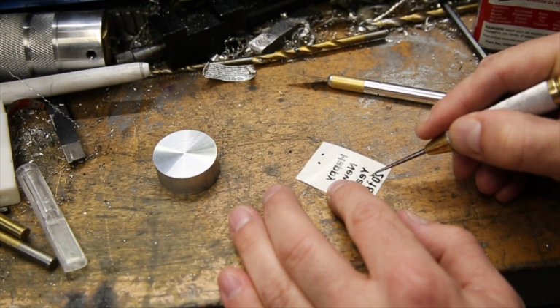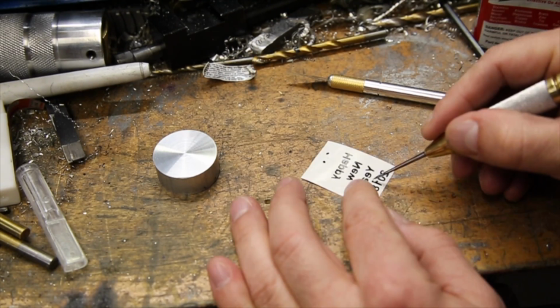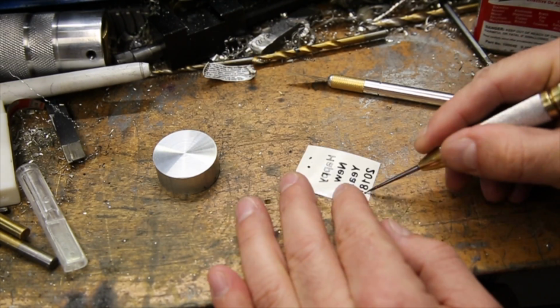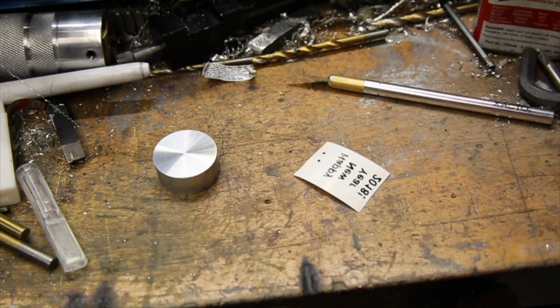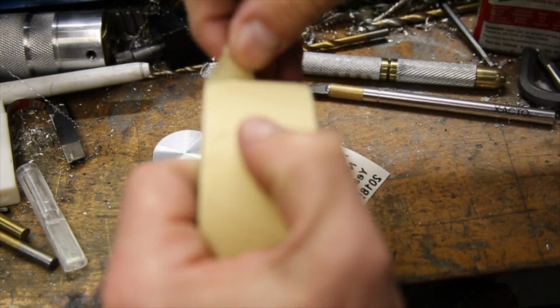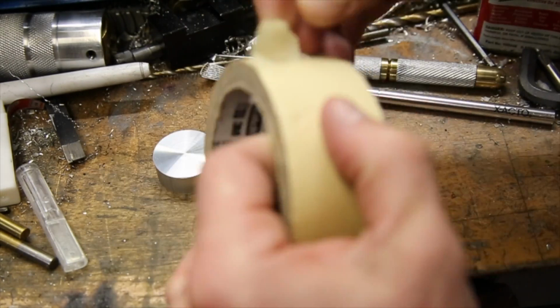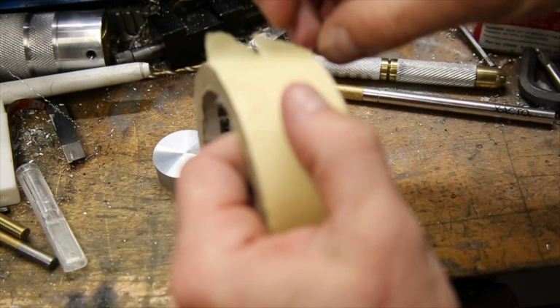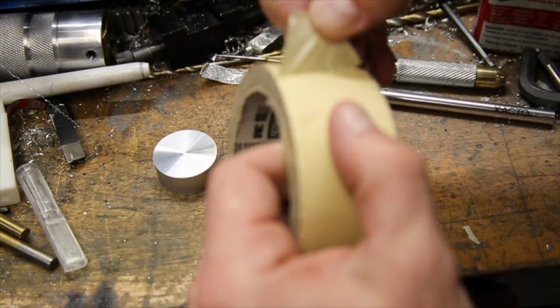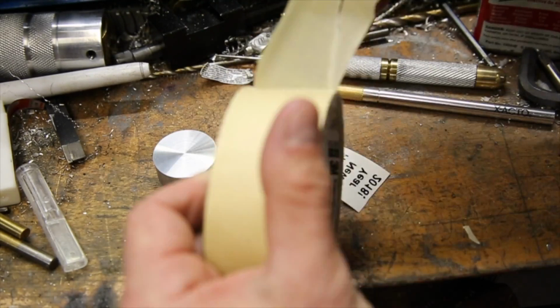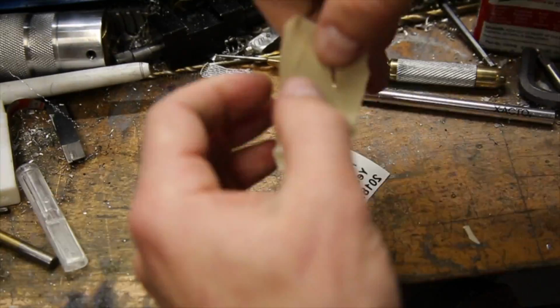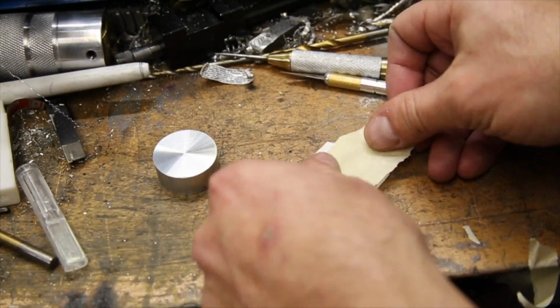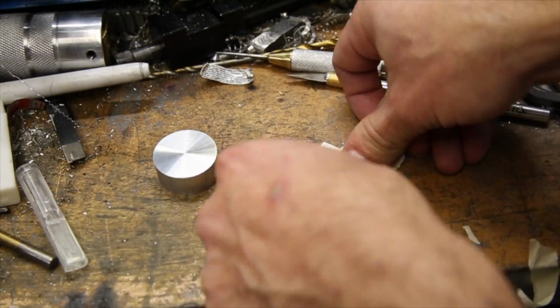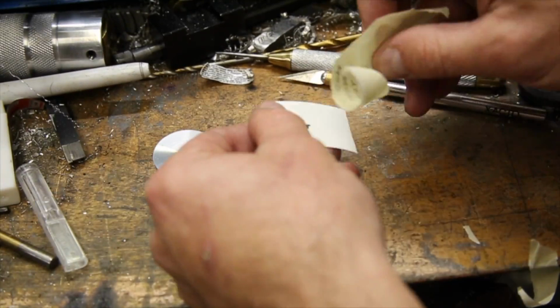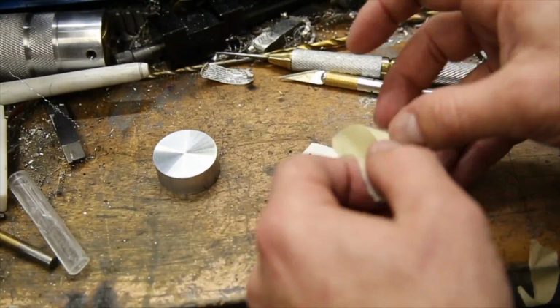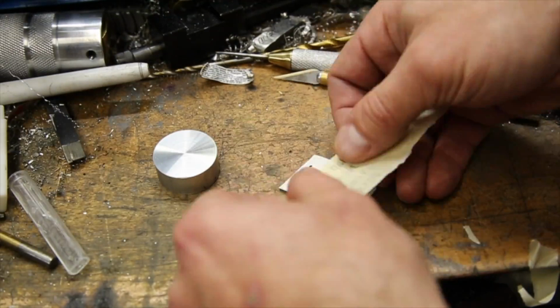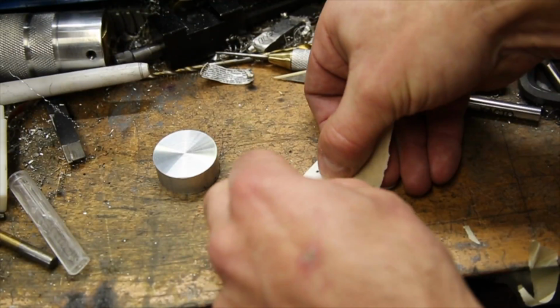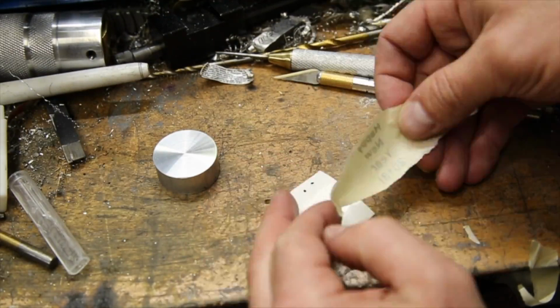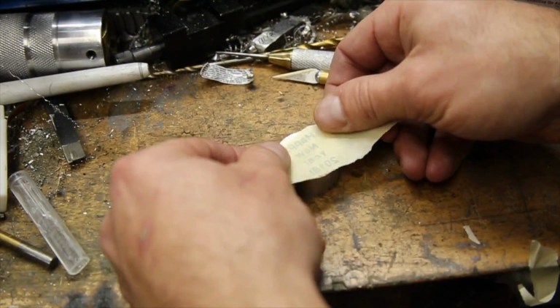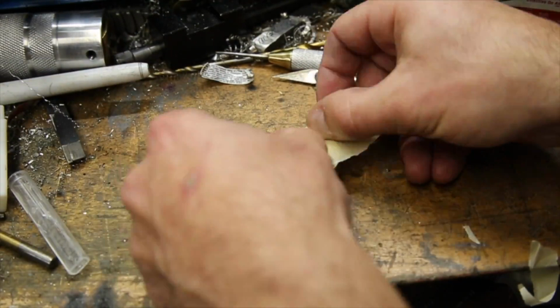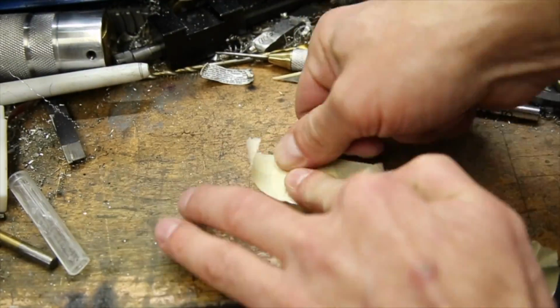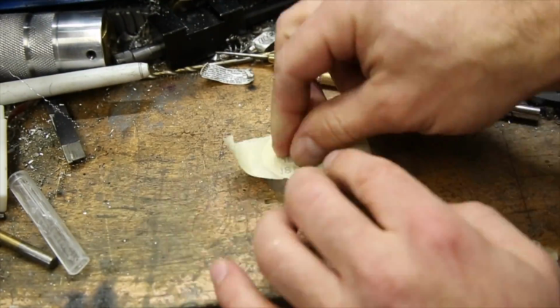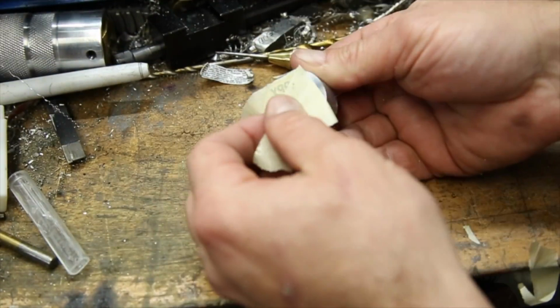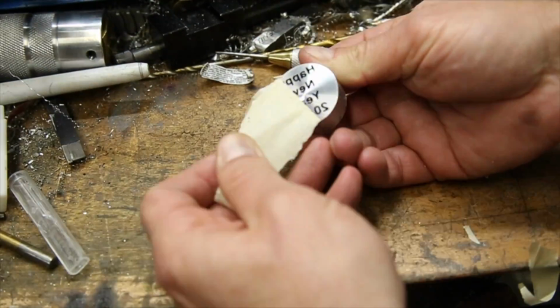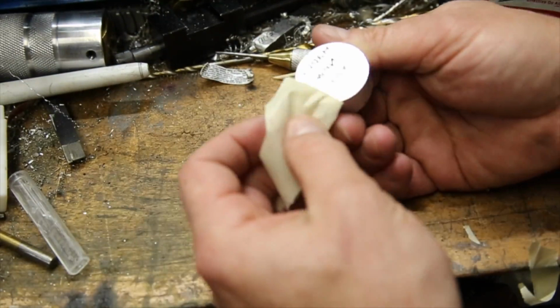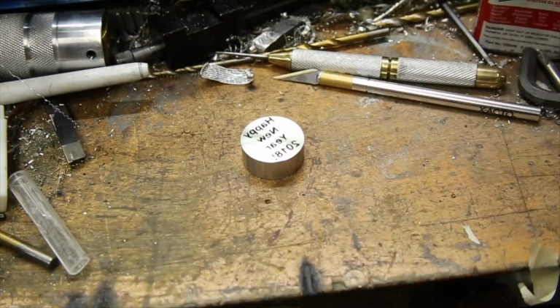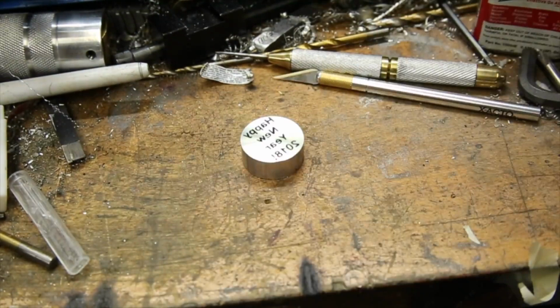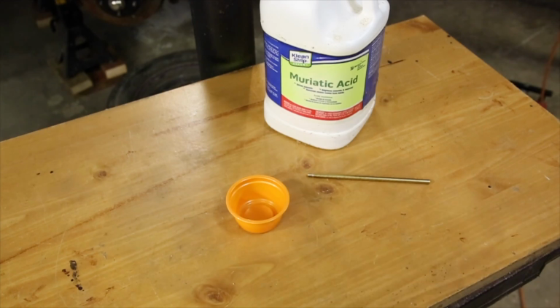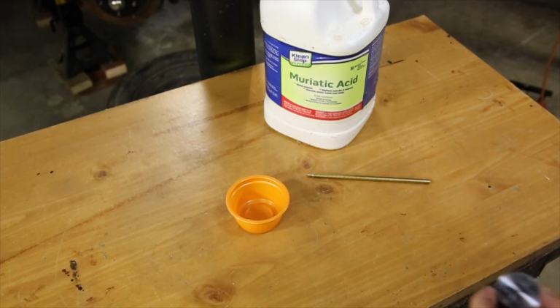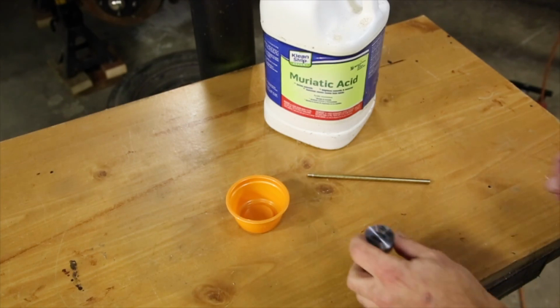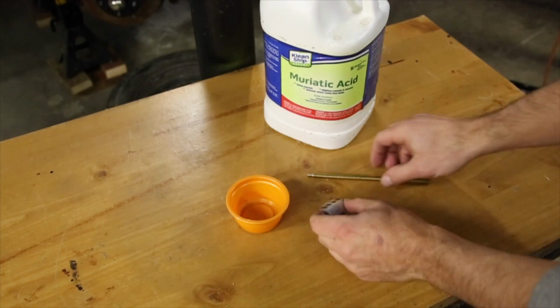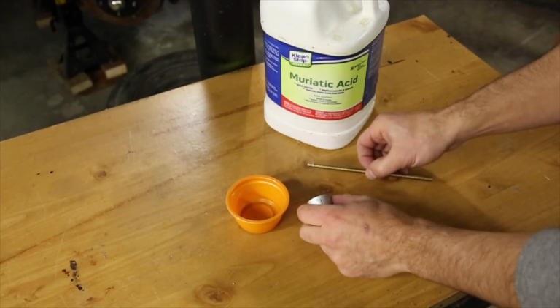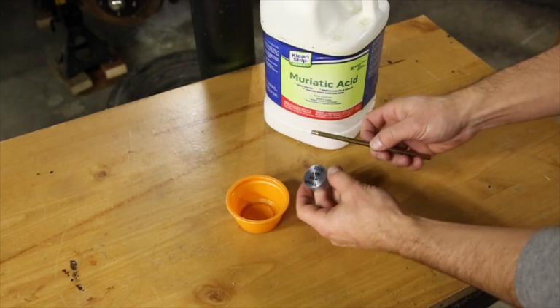Since I want the brand to ideally just burn the letters into the wood, those need to be raised from the rest of the surface, and sticking the vinyl letters onto the aluminum stock will protect those areas.